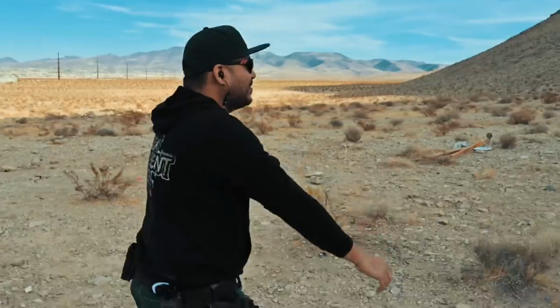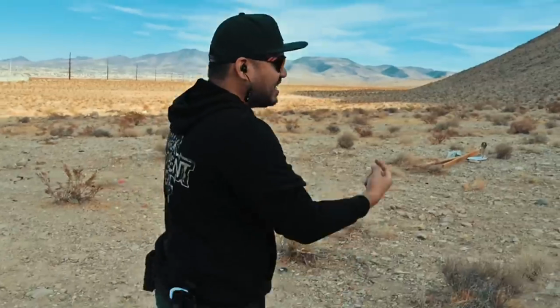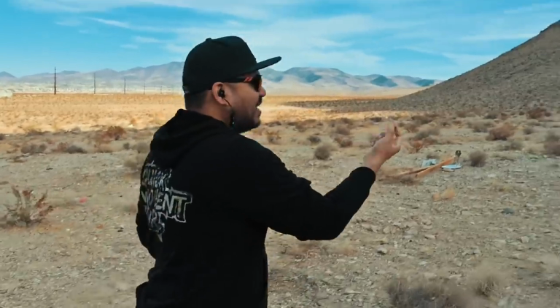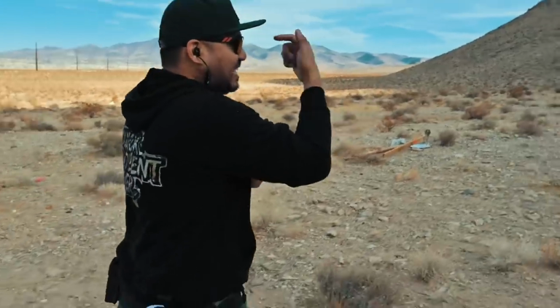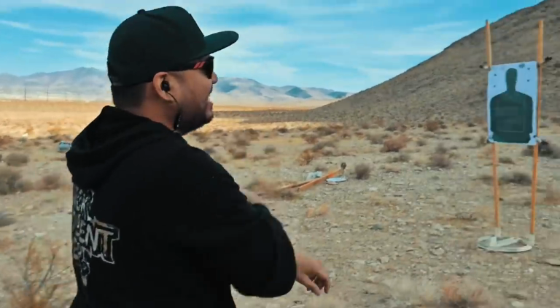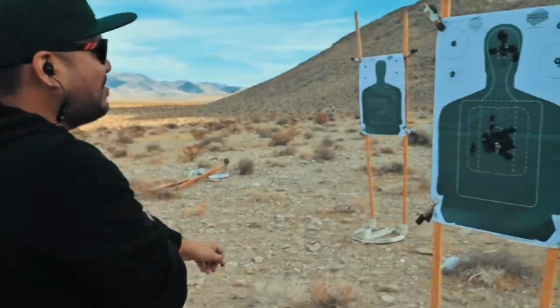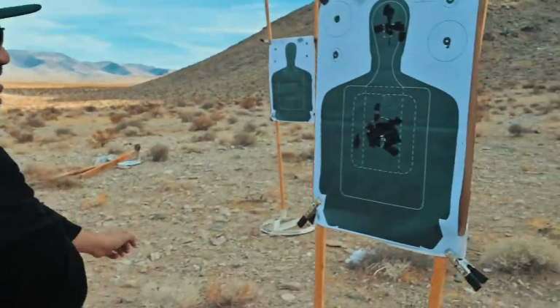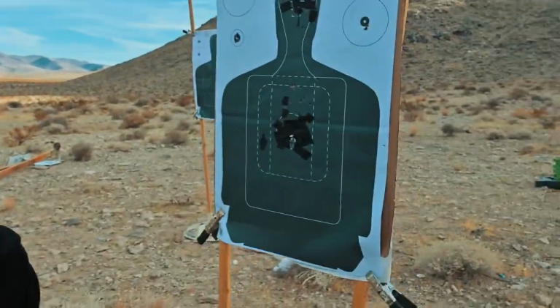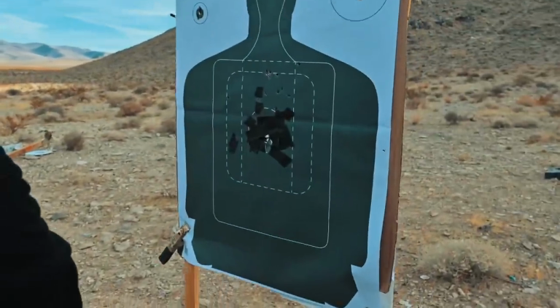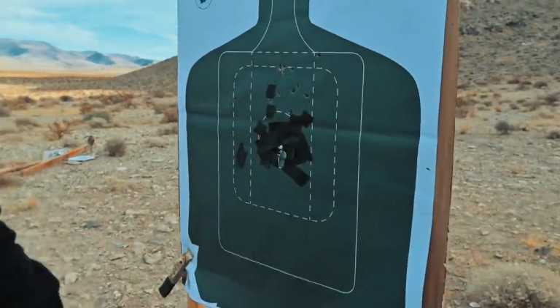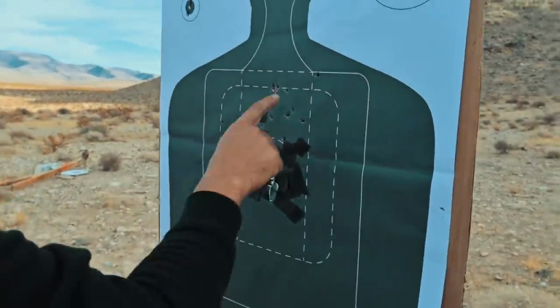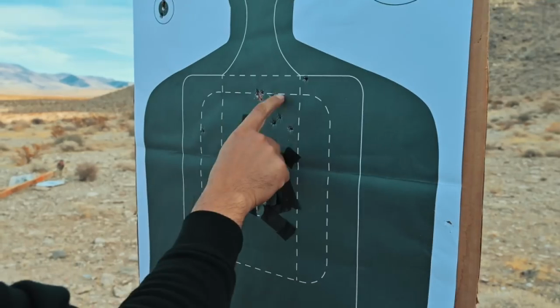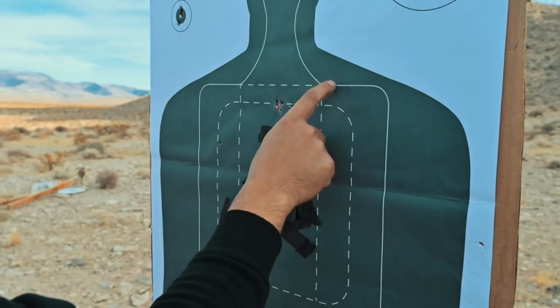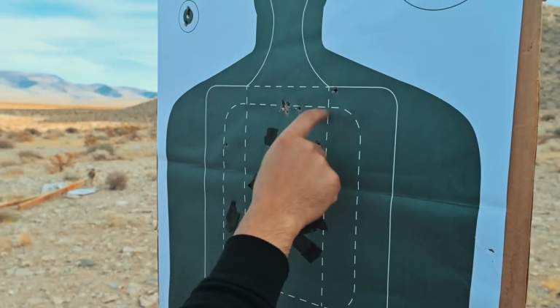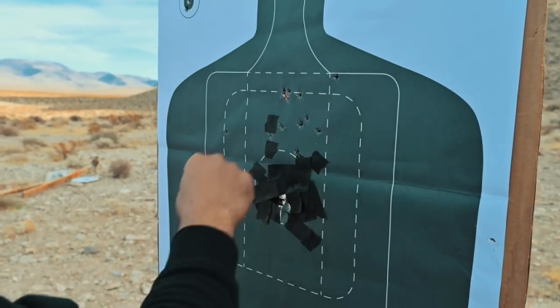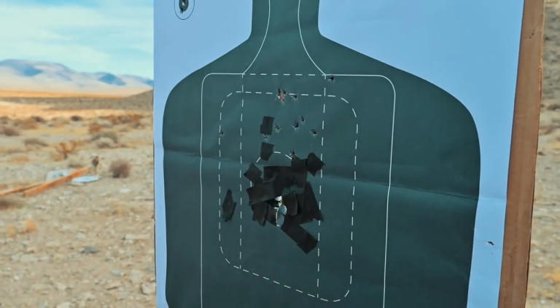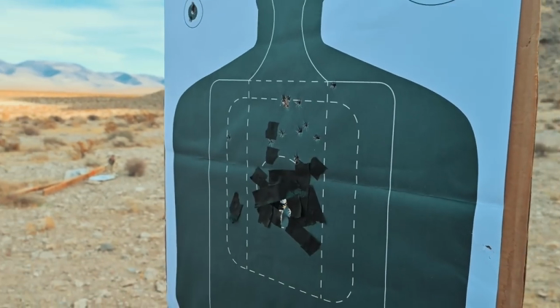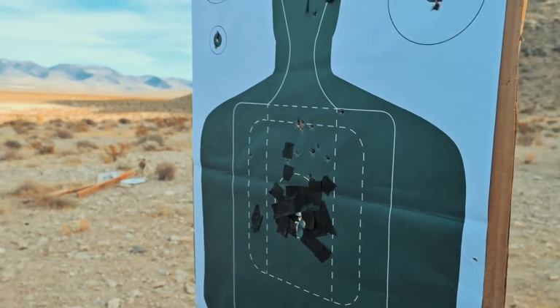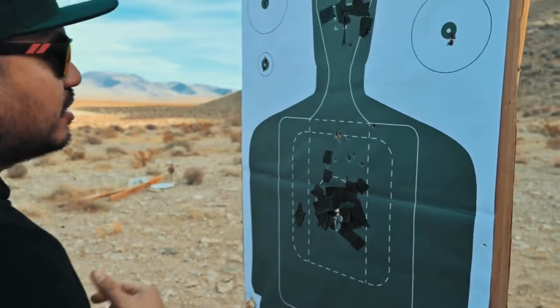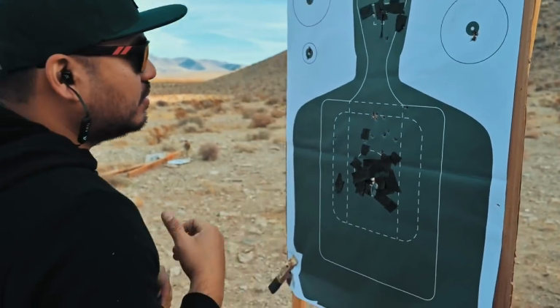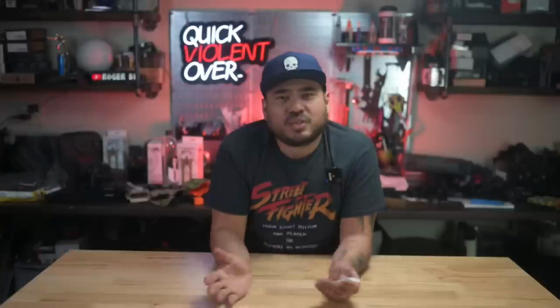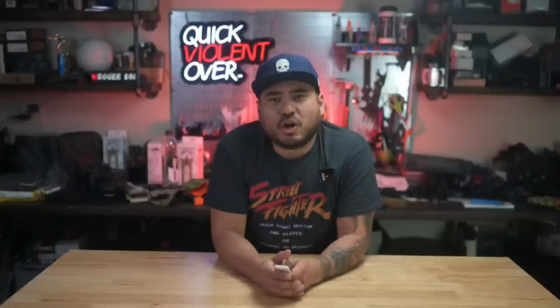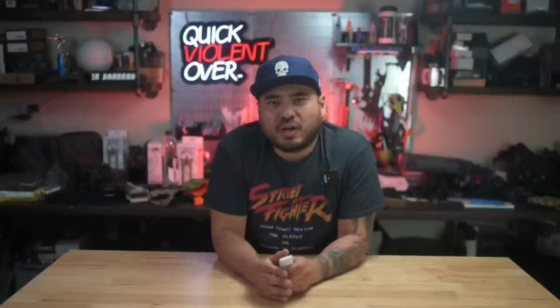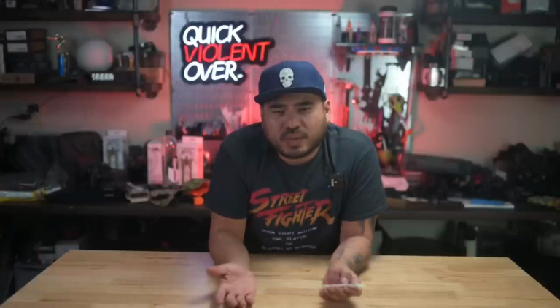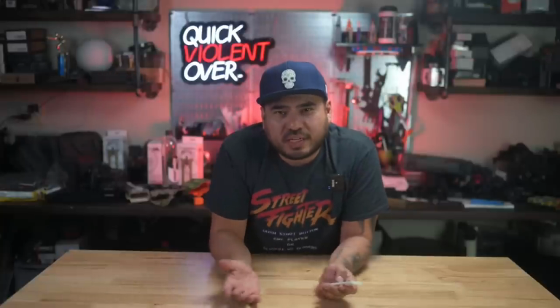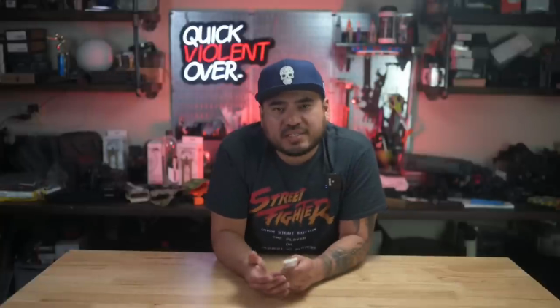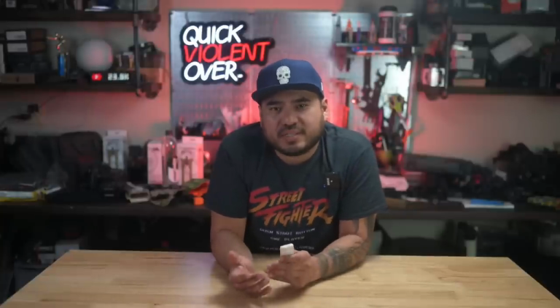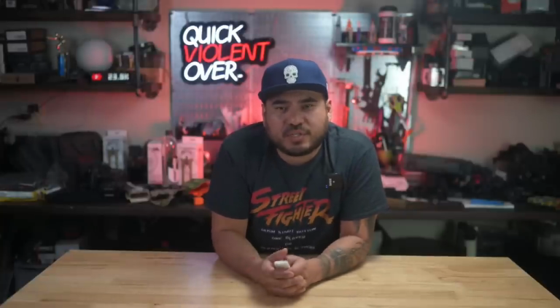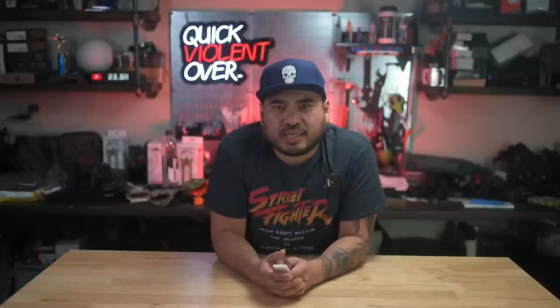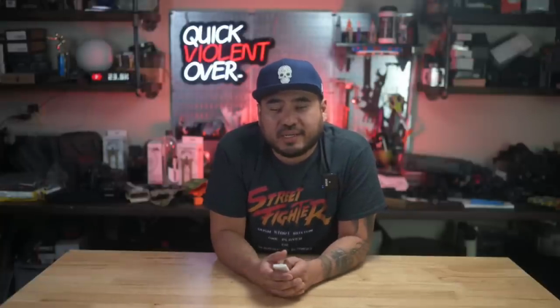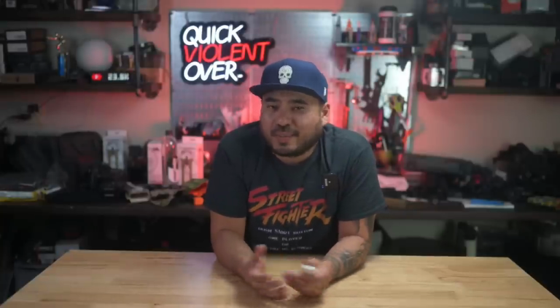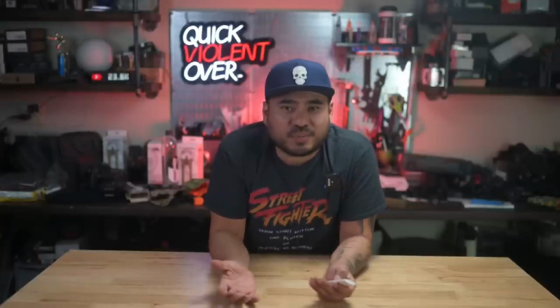That second round came back and smacked me right in the face. But all rounds landed in the target. Overall, what do I think about the Zev Z320 Octane? I think it's sweet.